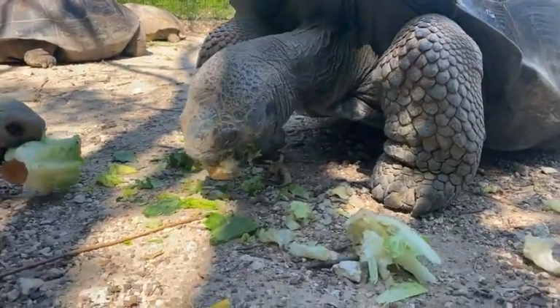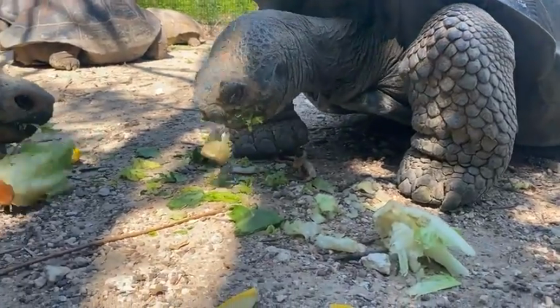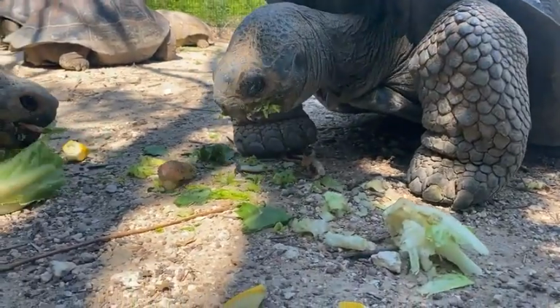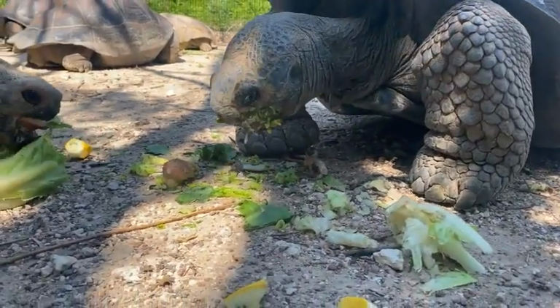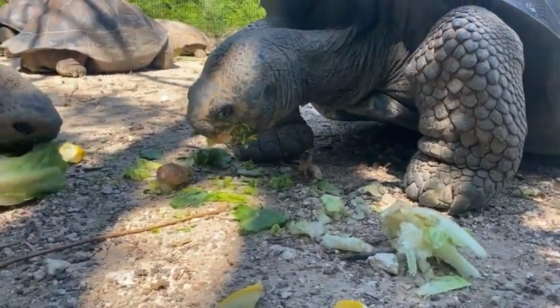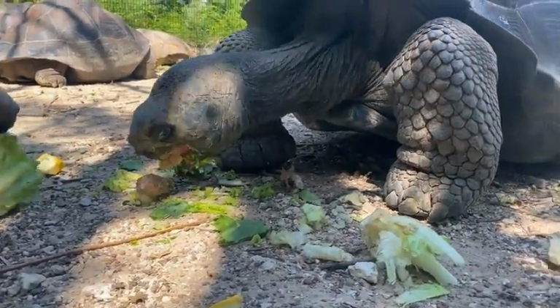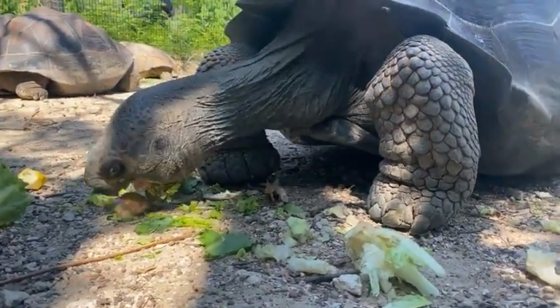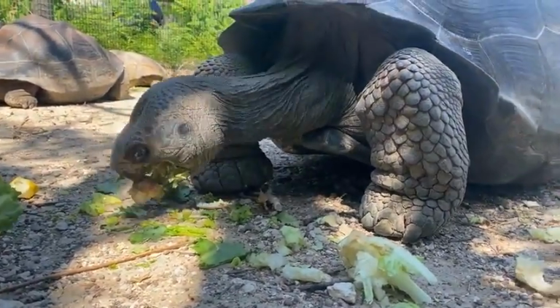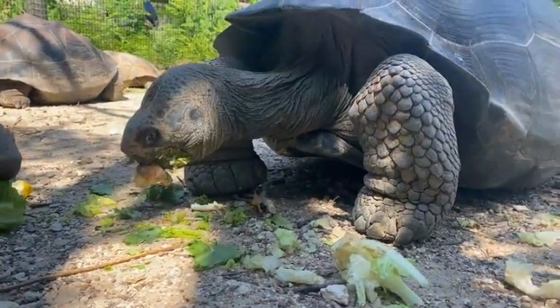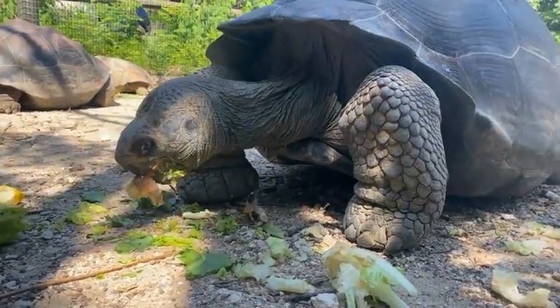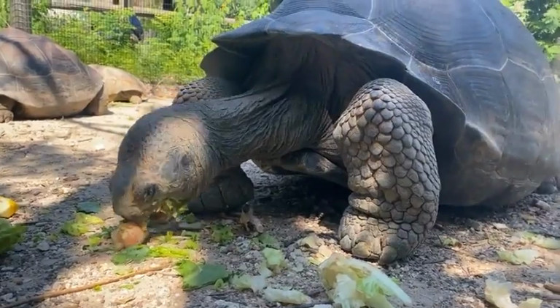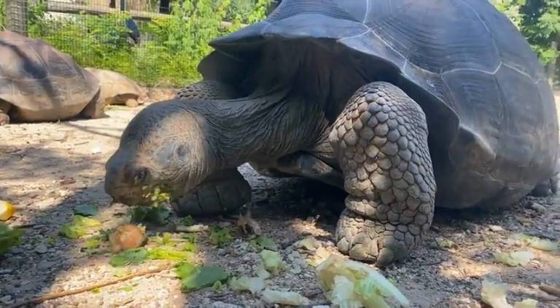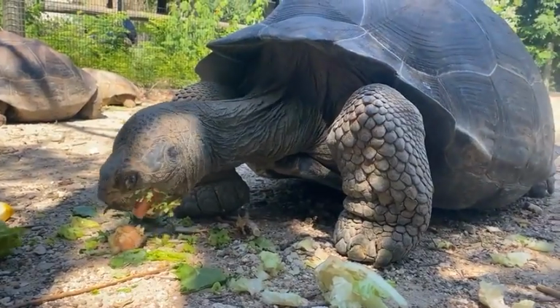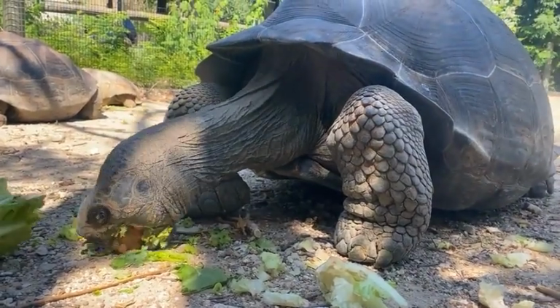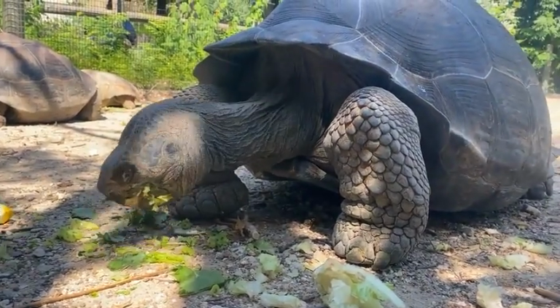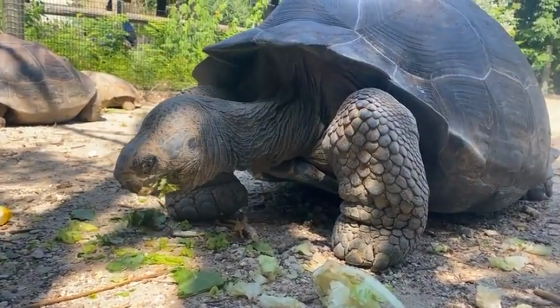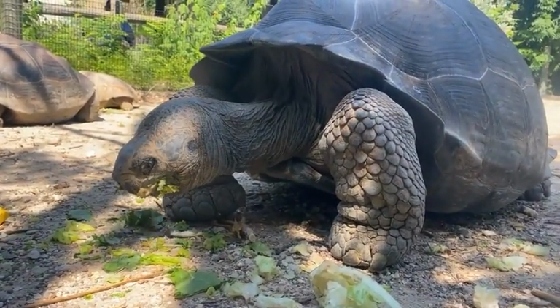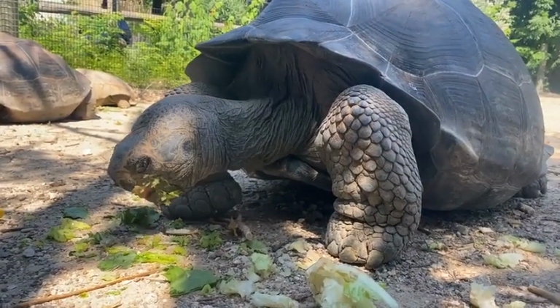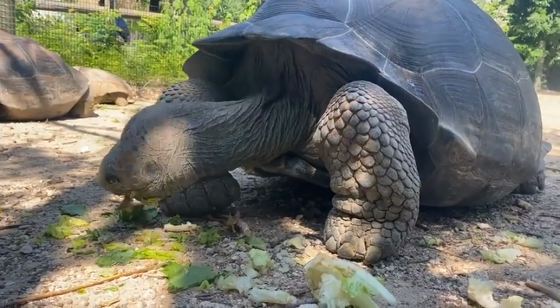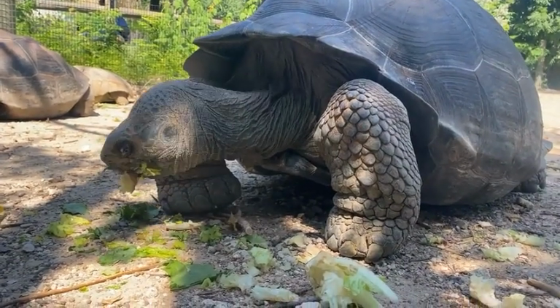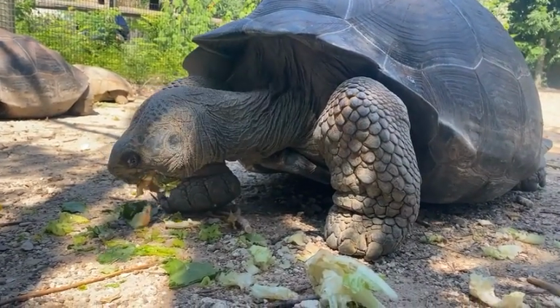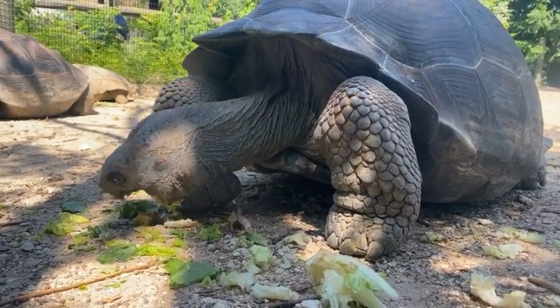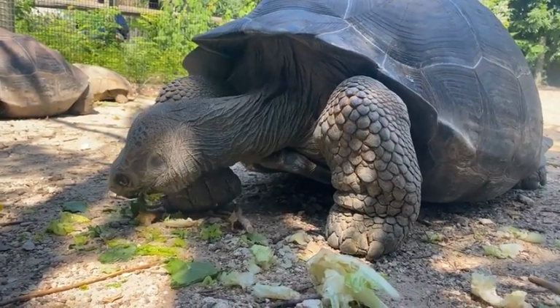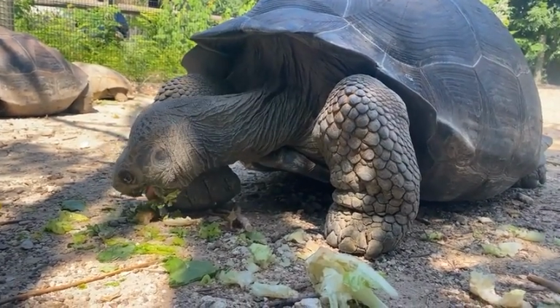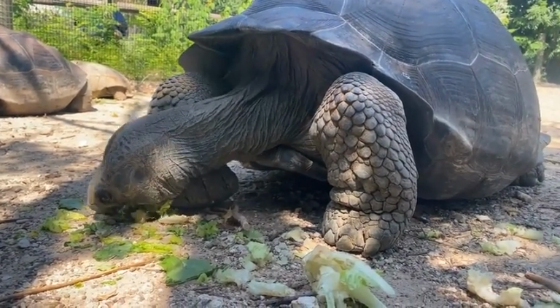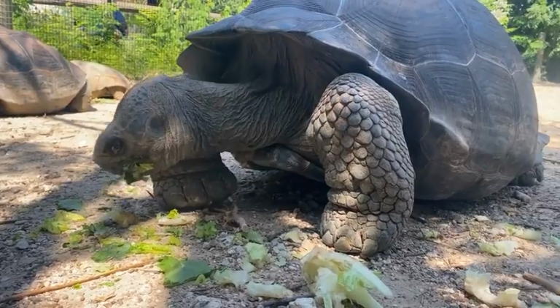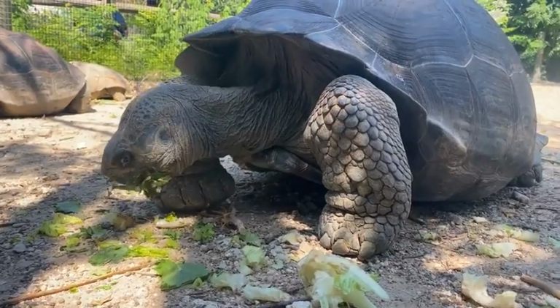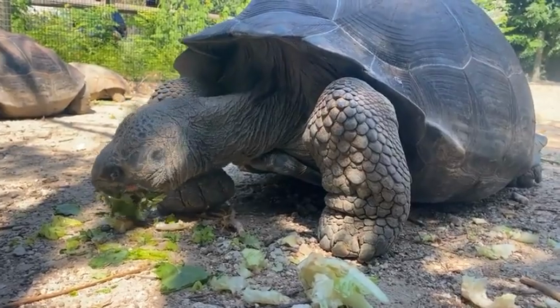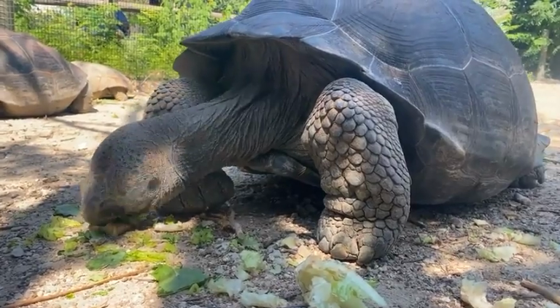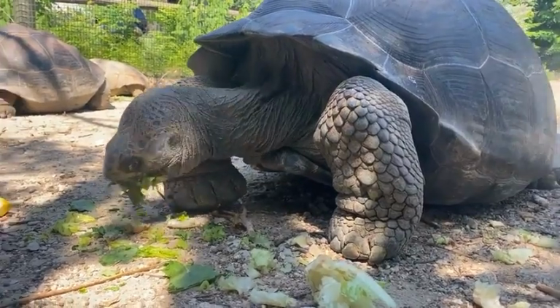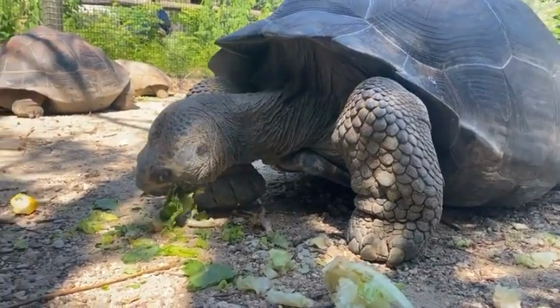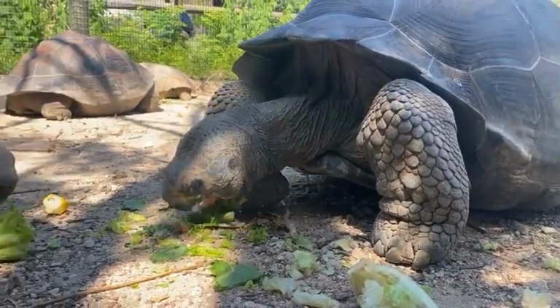Amanda asks: do they see in color? Yes, they have pretty decent vision — they can see in color, and that helps them to identify all the flowering fruits that are available on the island.